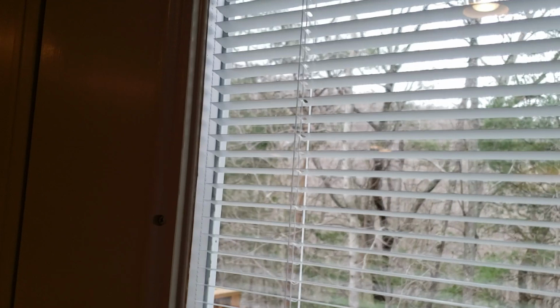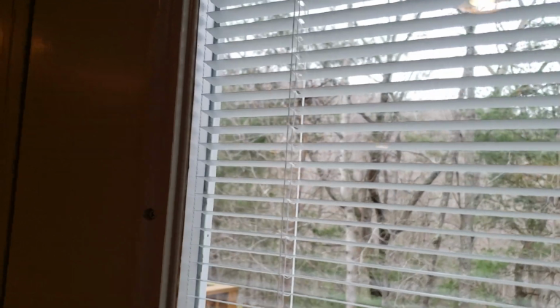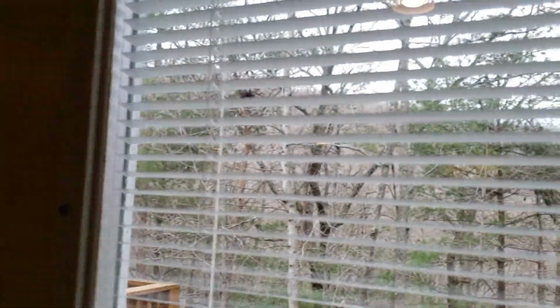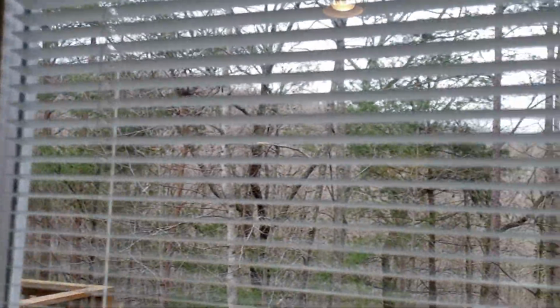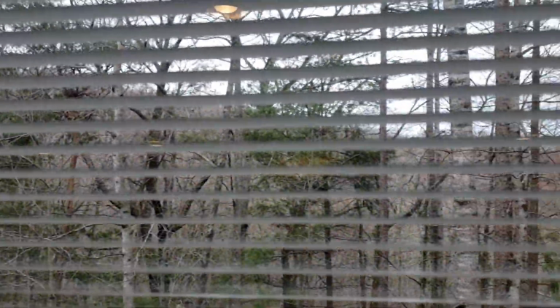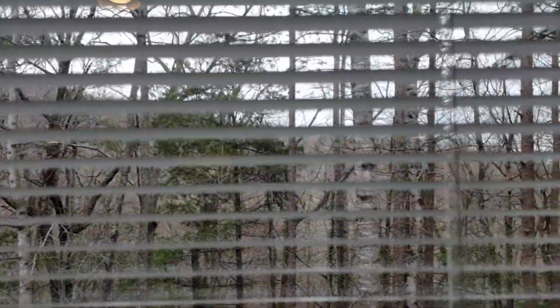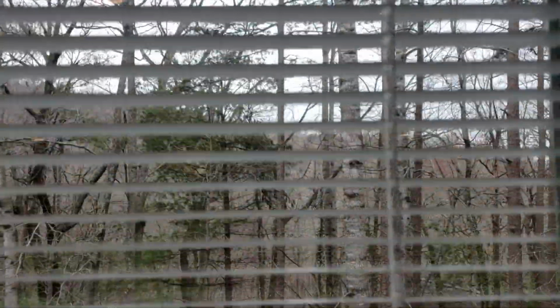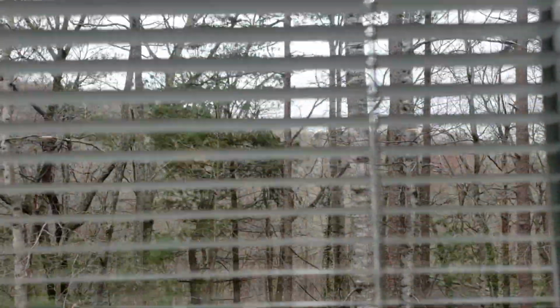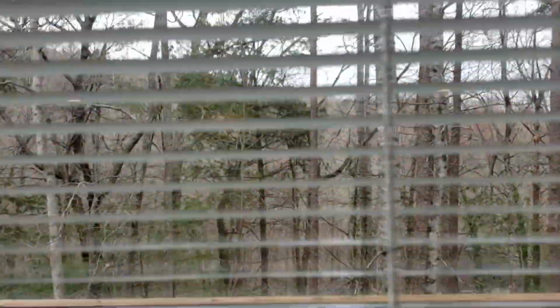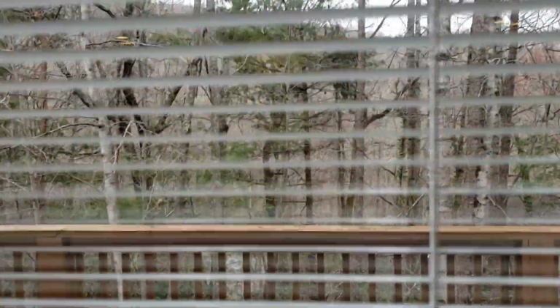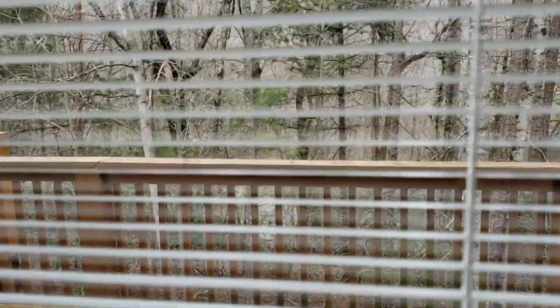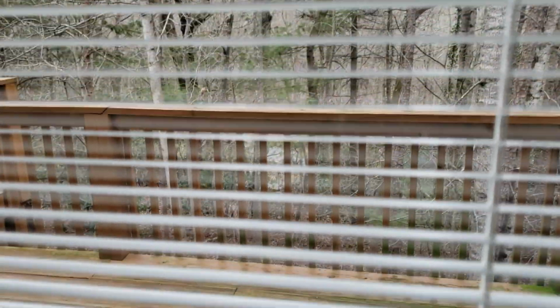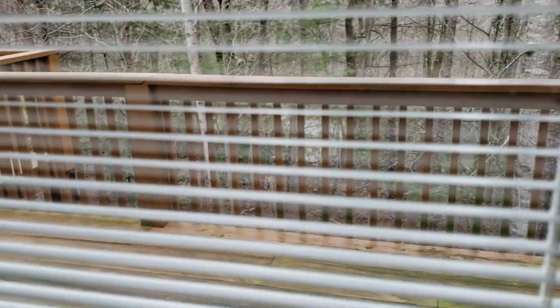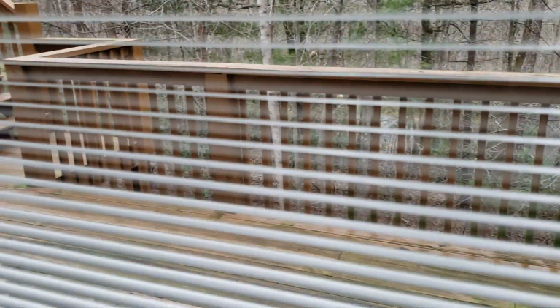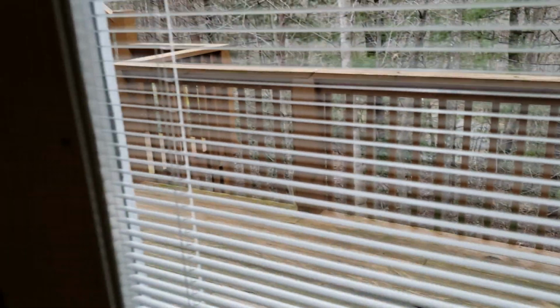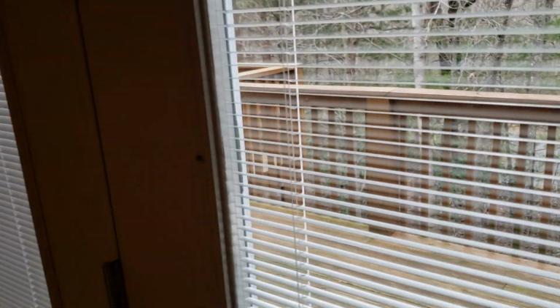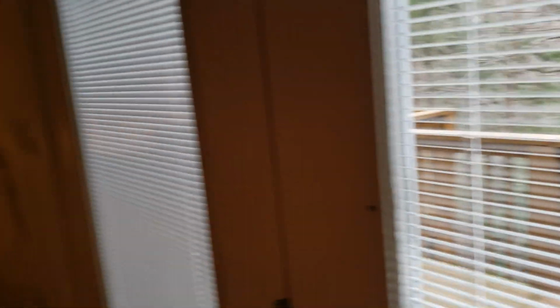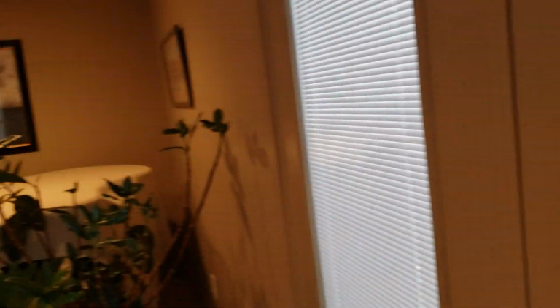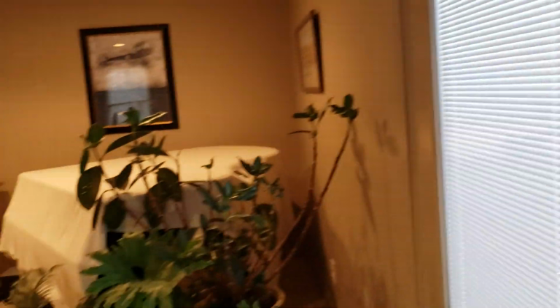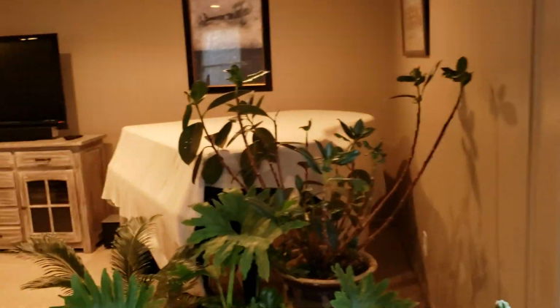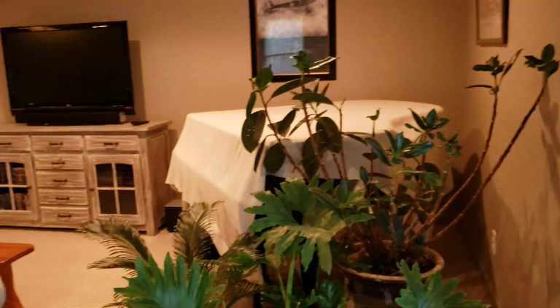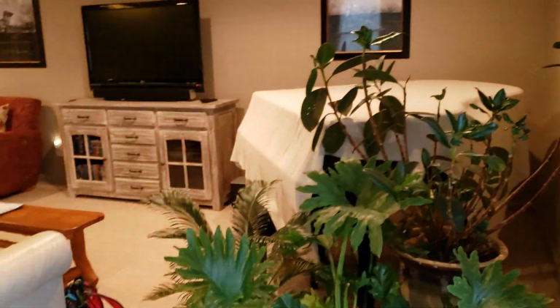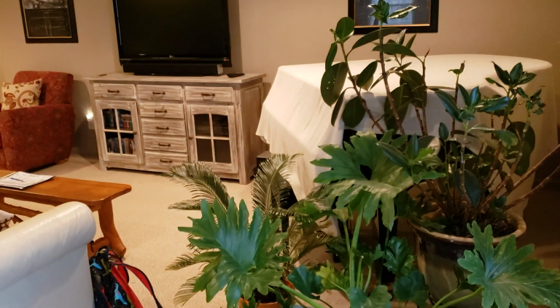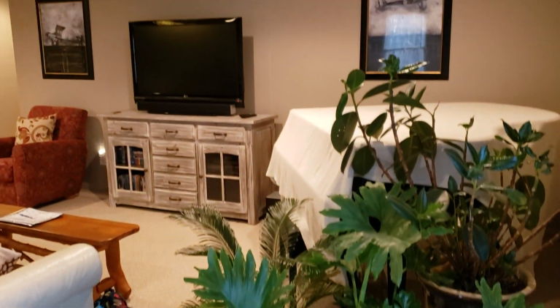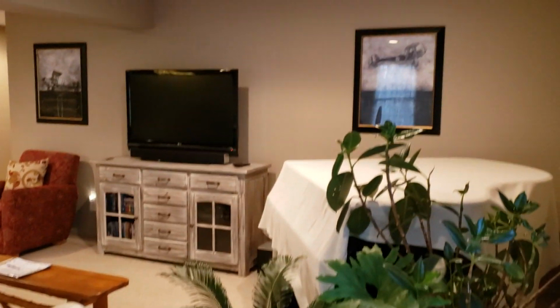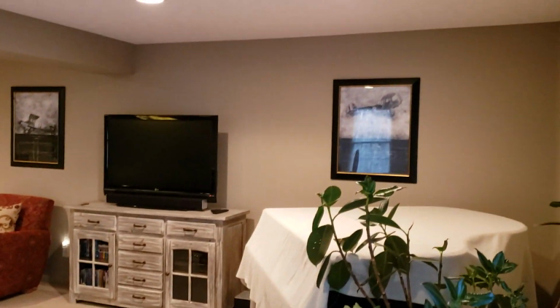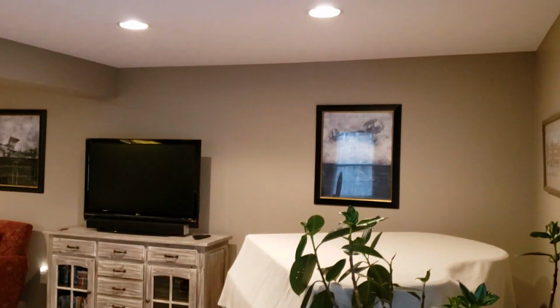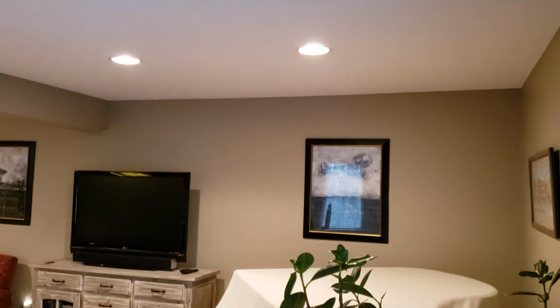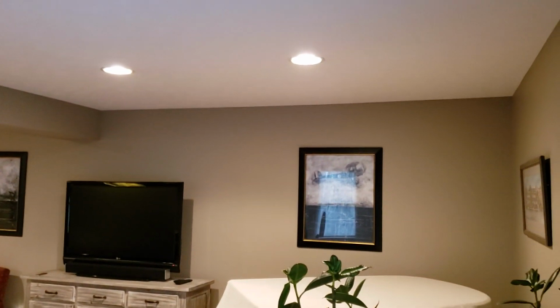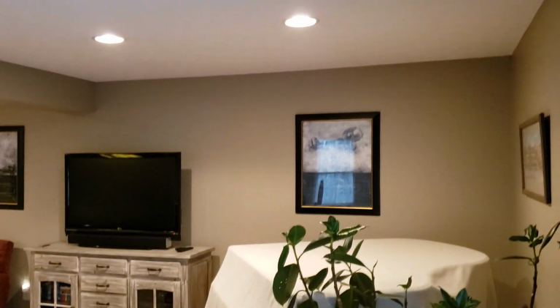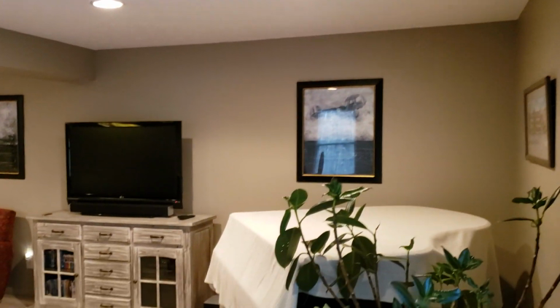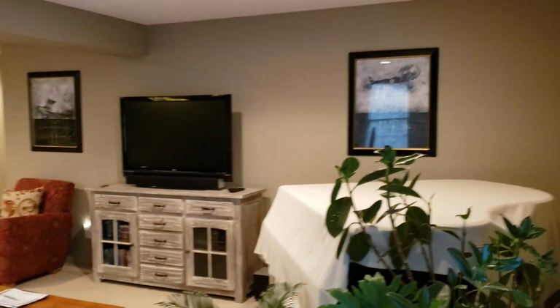We have a huge deck down here. You can see the winter ridgeline views go all the way across. The deck stretches the width of the house — I'm just not taking you out because there are dogs here. You've got recessed lights.